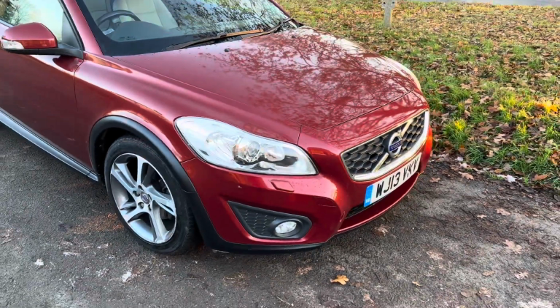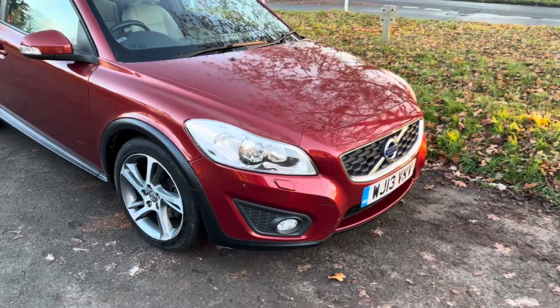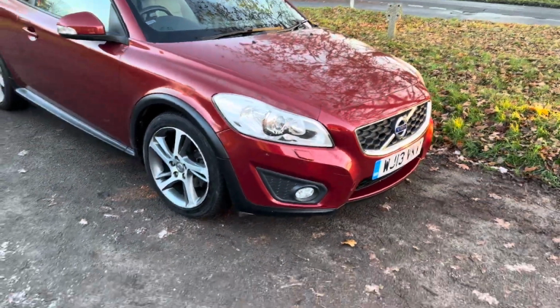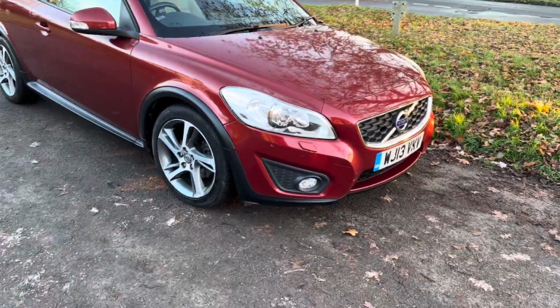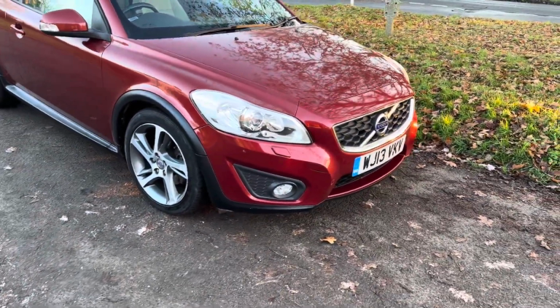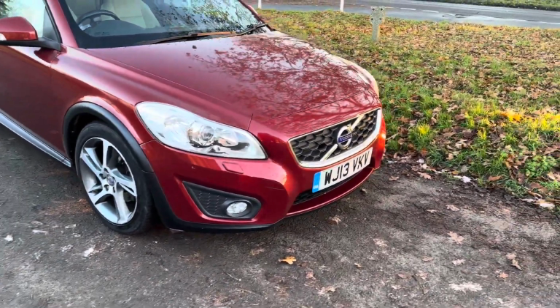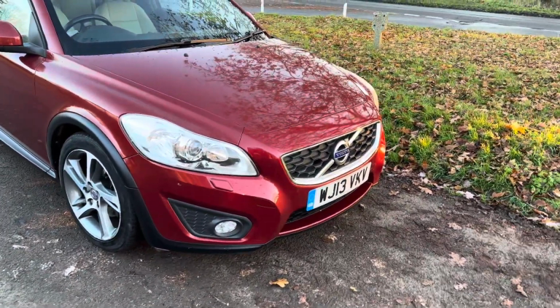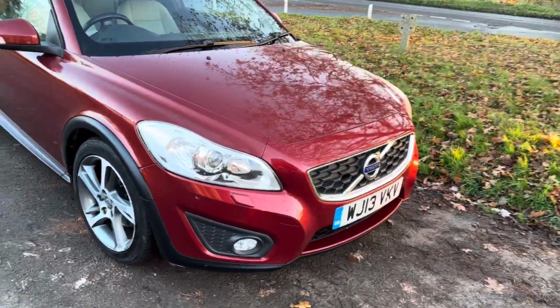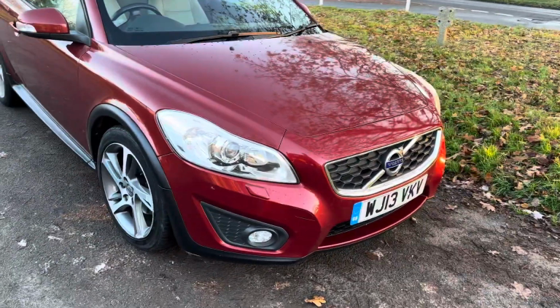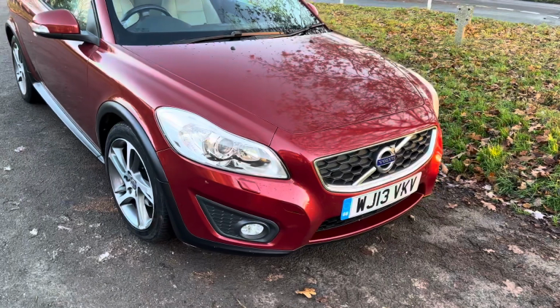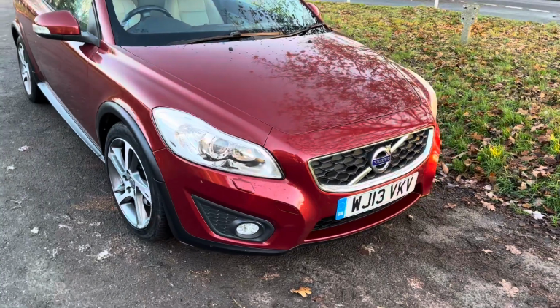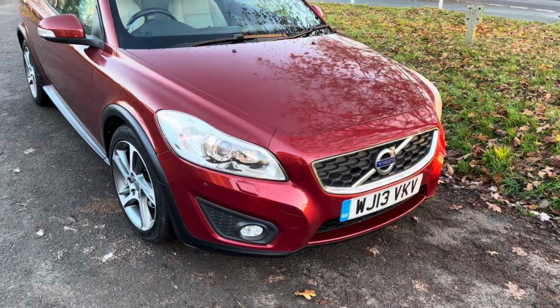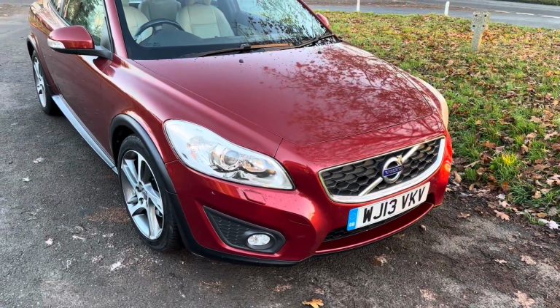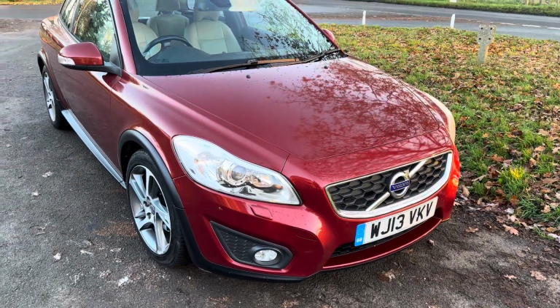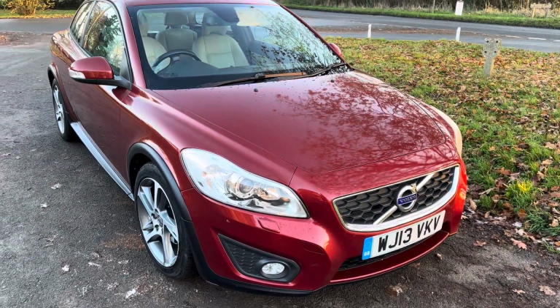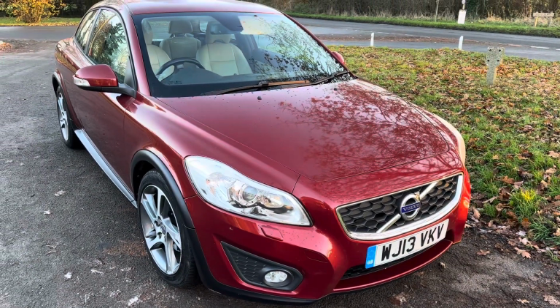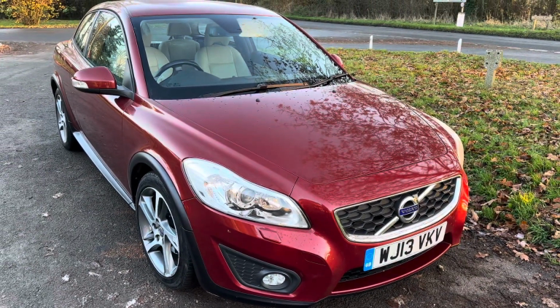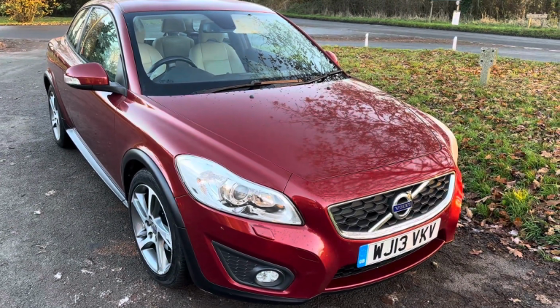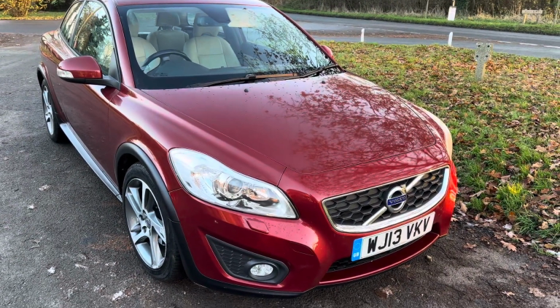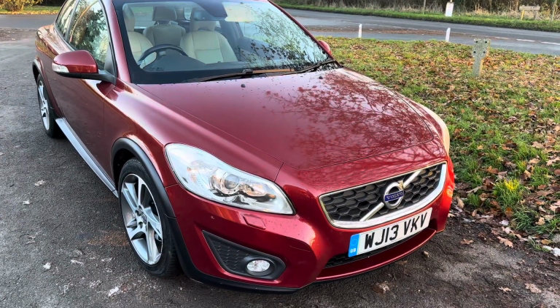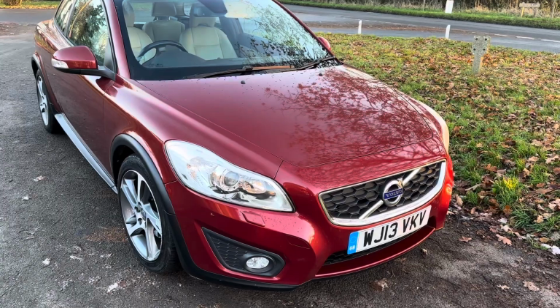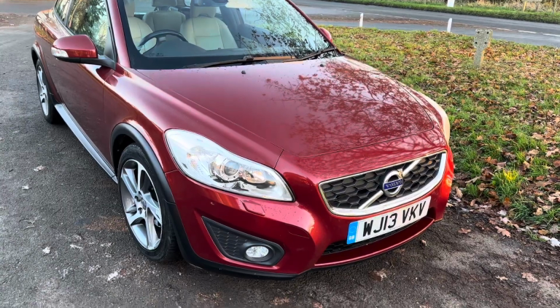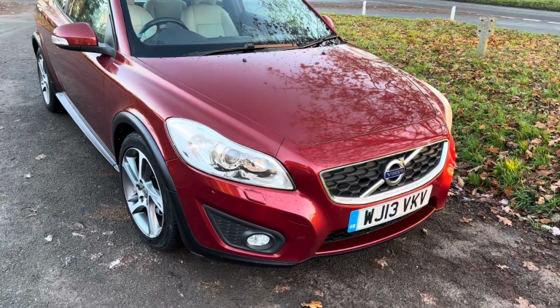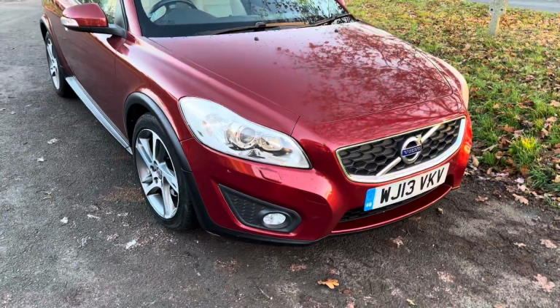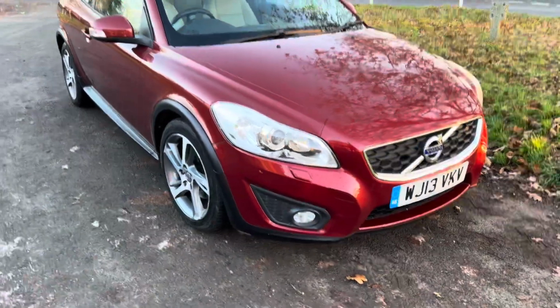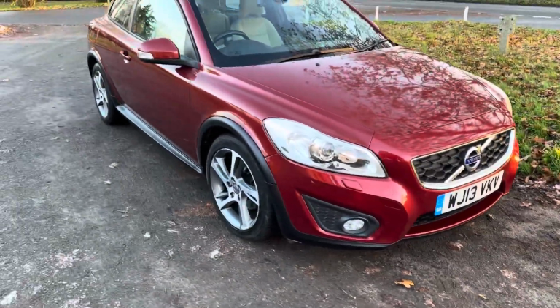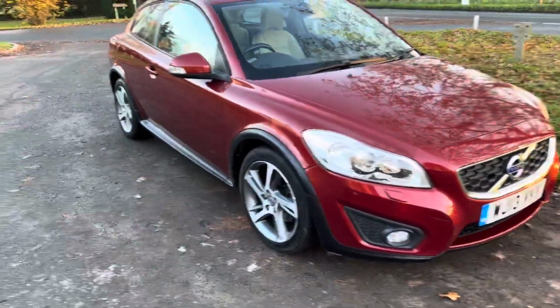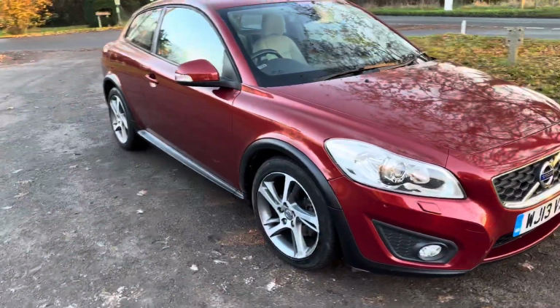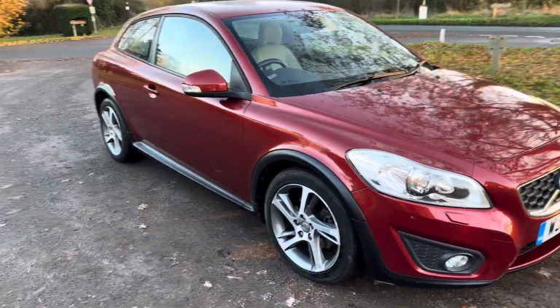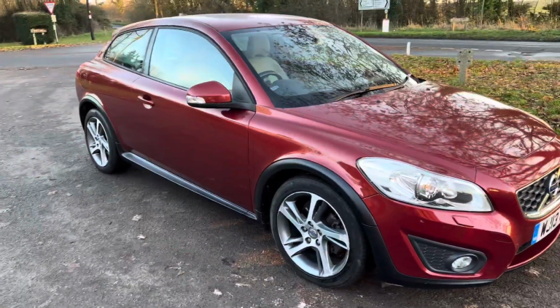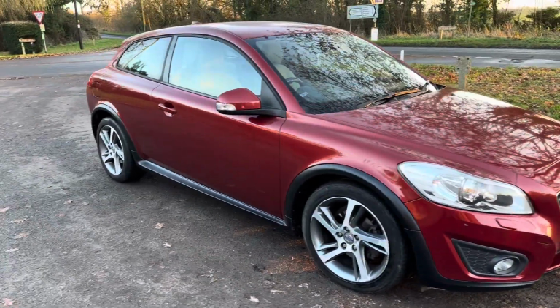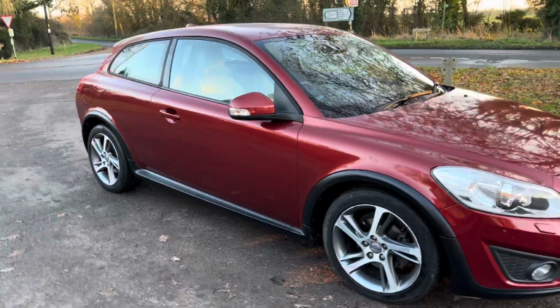Good afternoon, it's Graham Horton Cars here. So we have today an exceptional Volvo C30 D2, which is the 1.6 diesel, on a 13 plate, 57,000 miles, in a beautiful Venetian red.